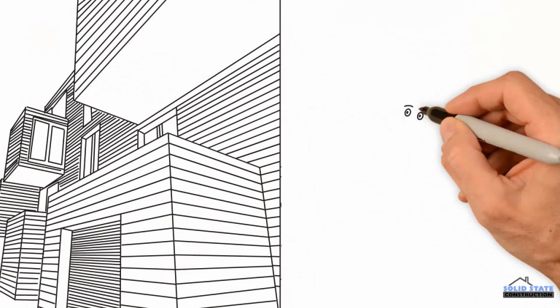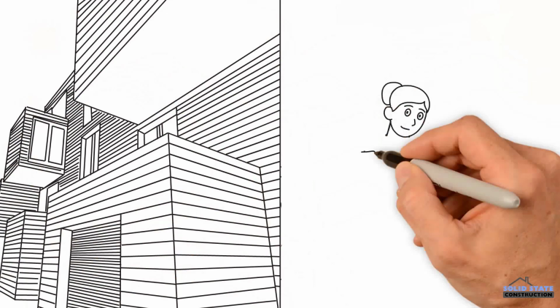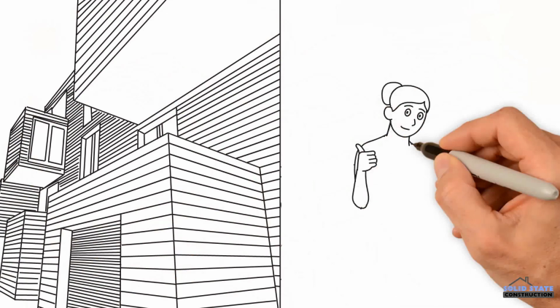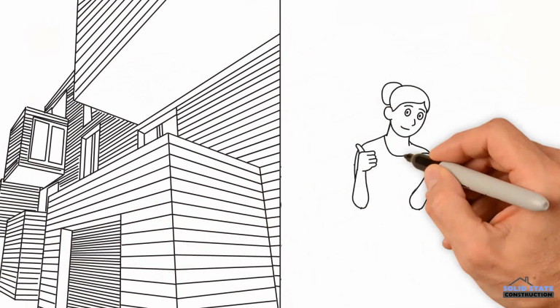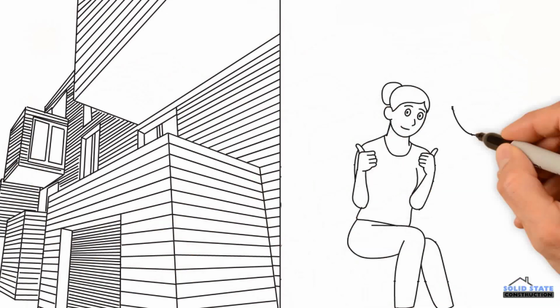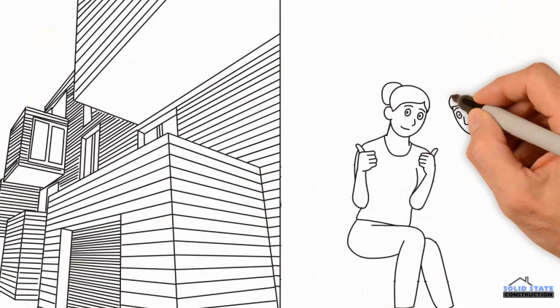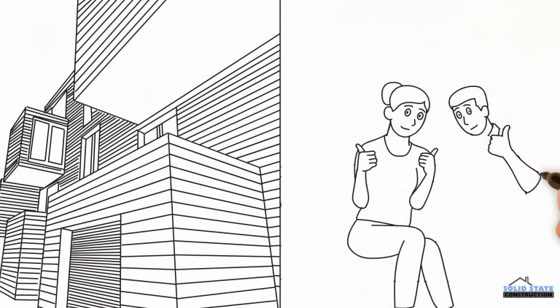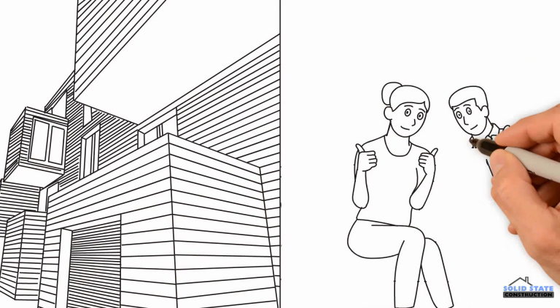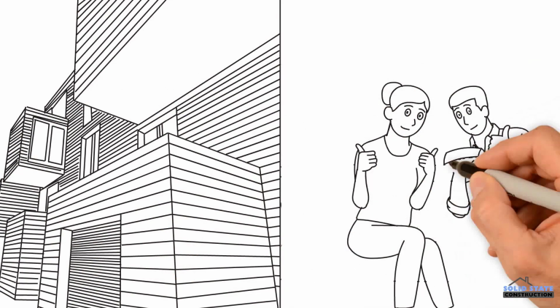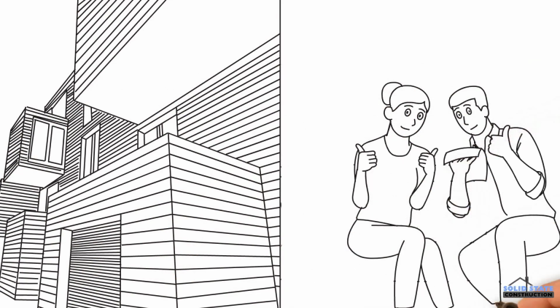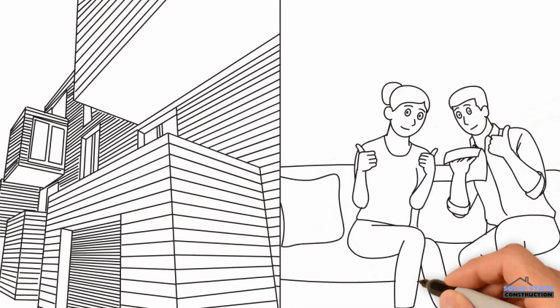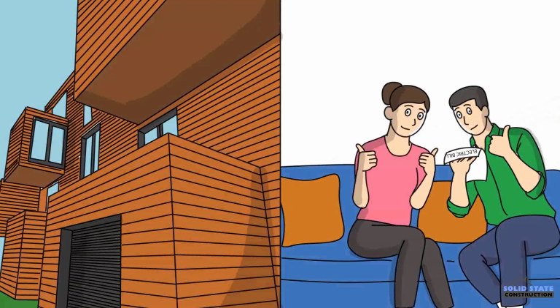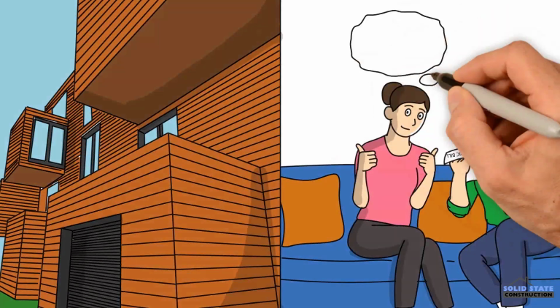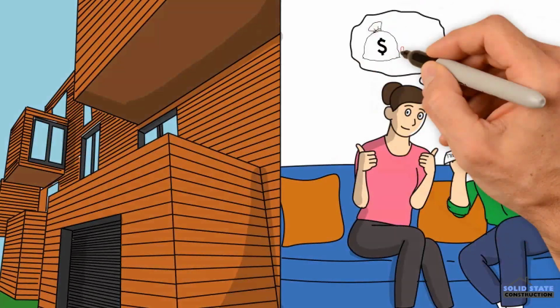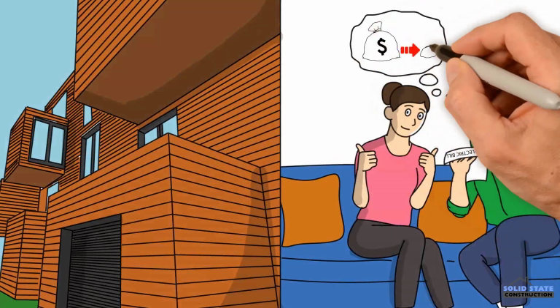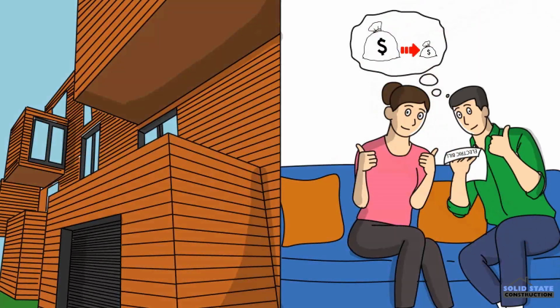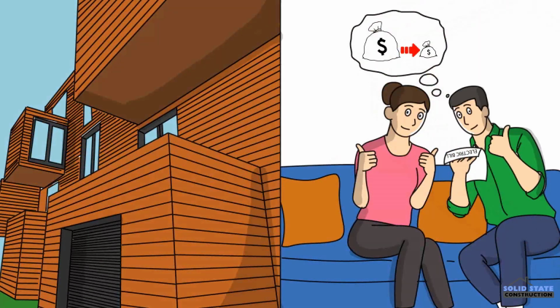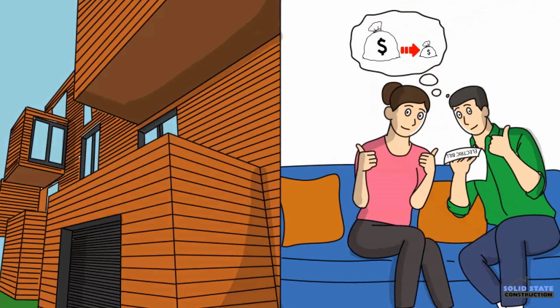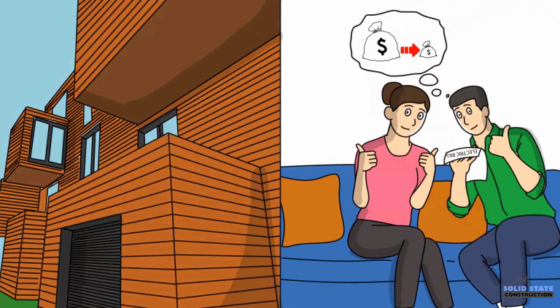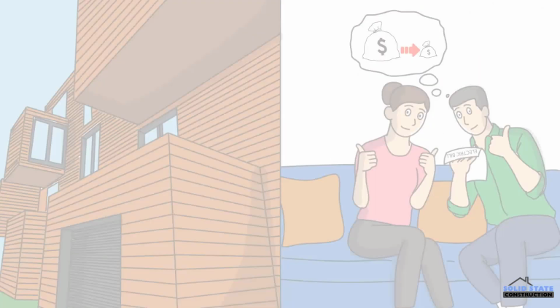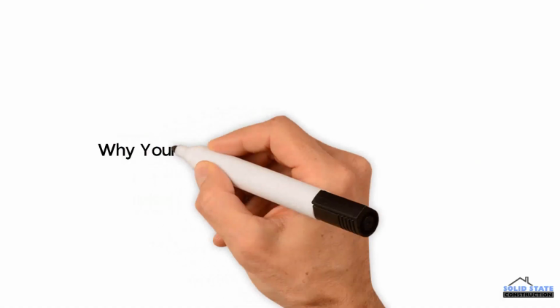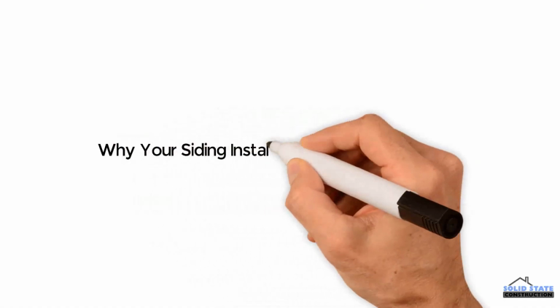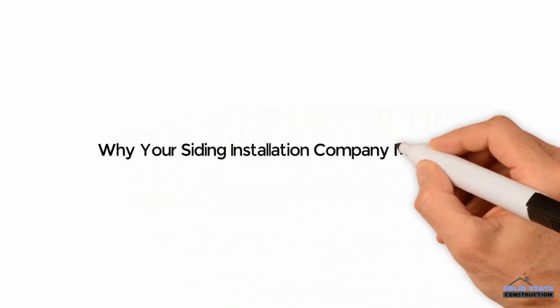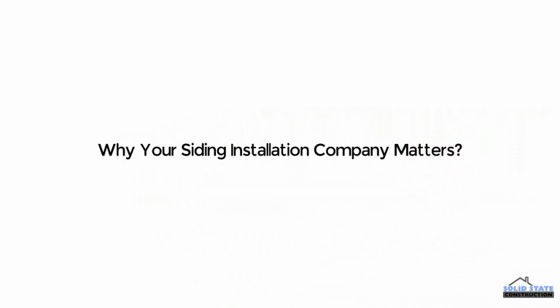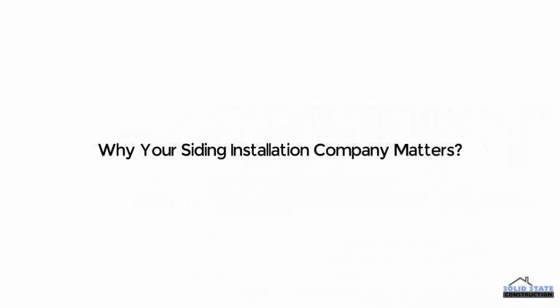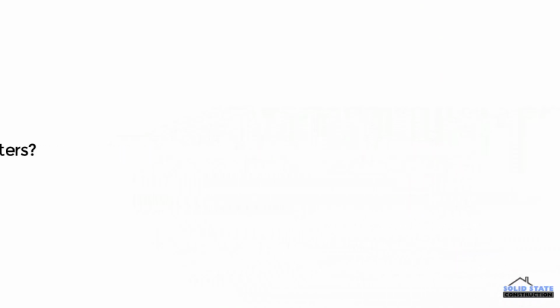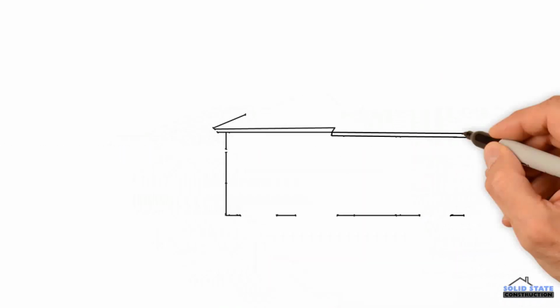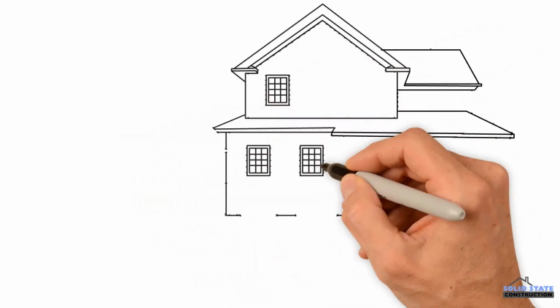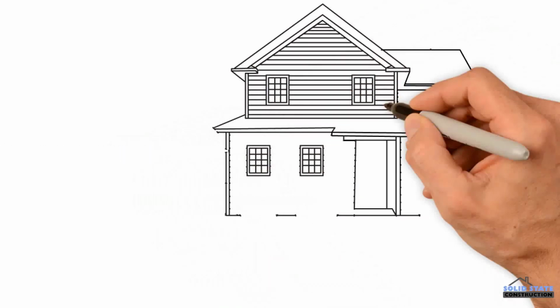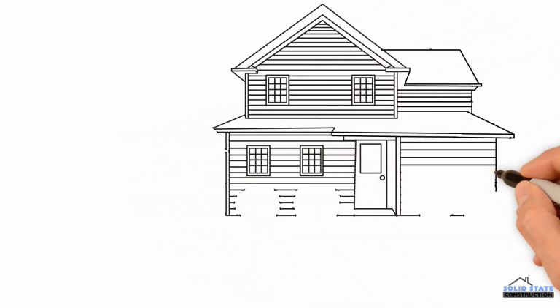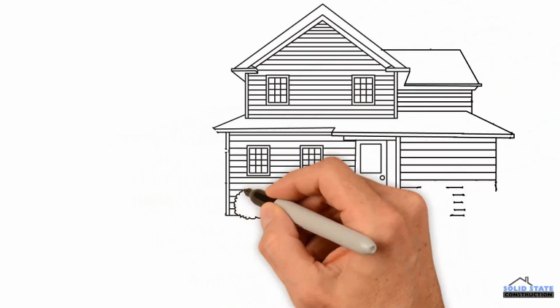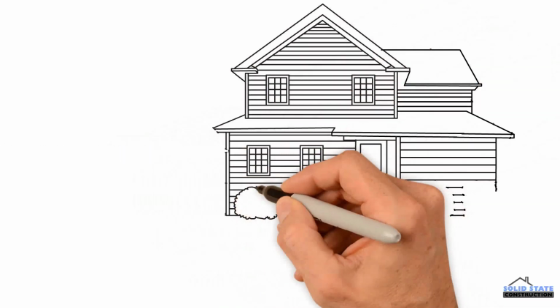Wood is a natural insulator, making it one of New England's oldest and most timeless siding materials. When quality wood siding is installed to perfection, you'll see significant benefits including greater comfort and lower energy bills.